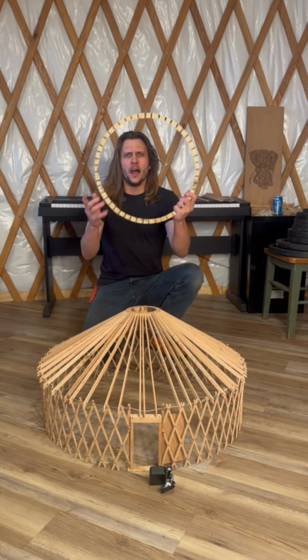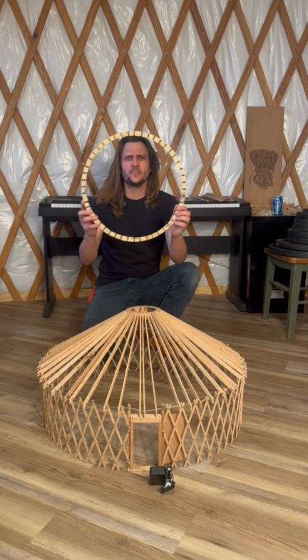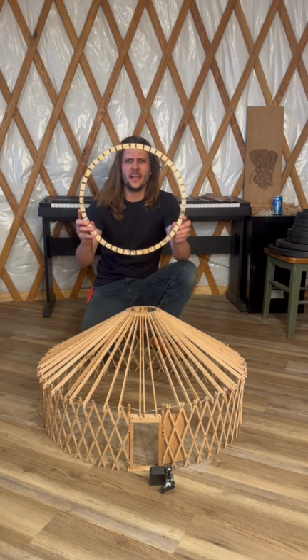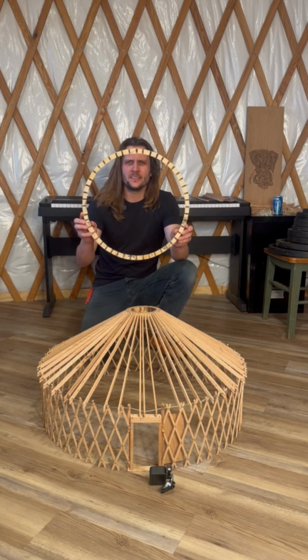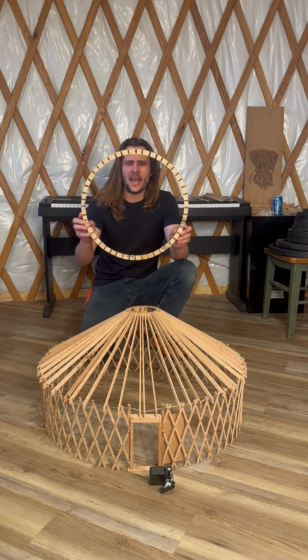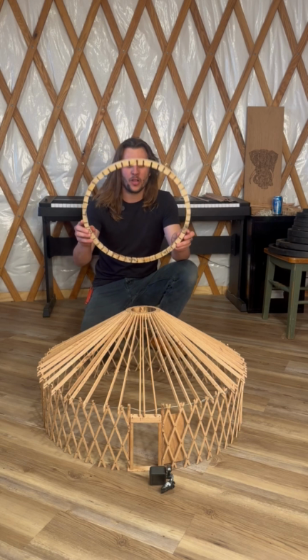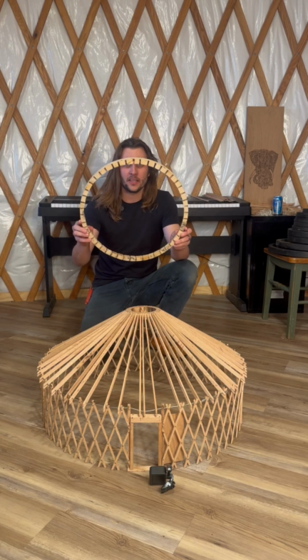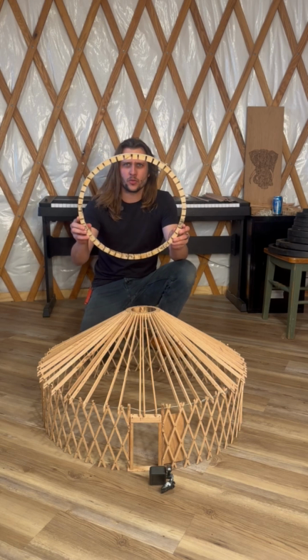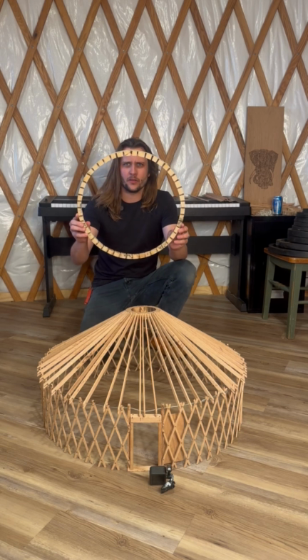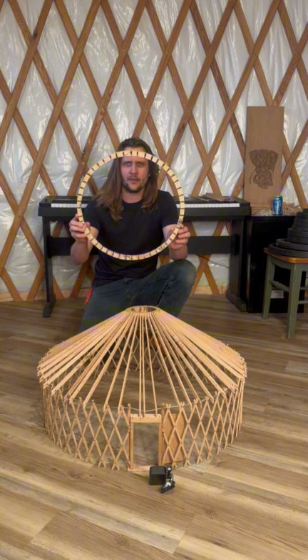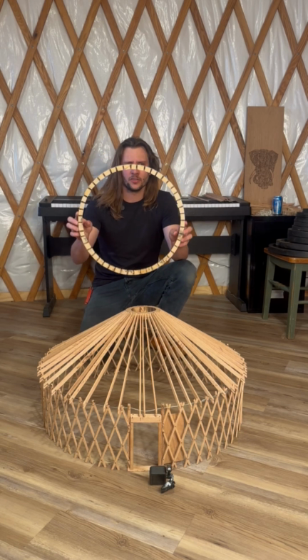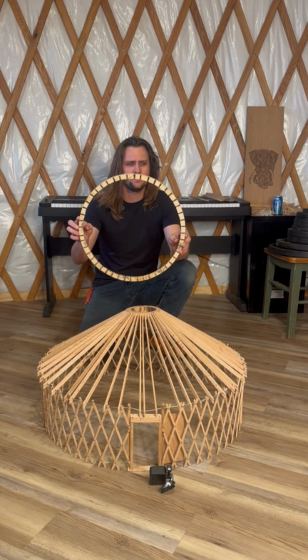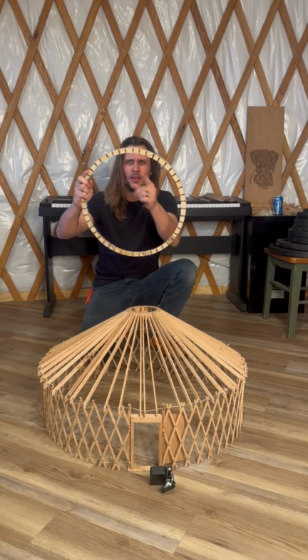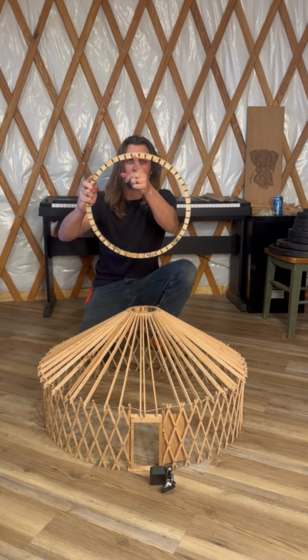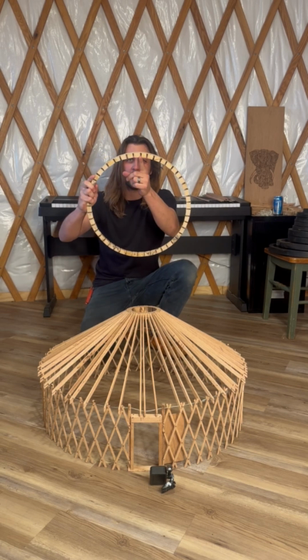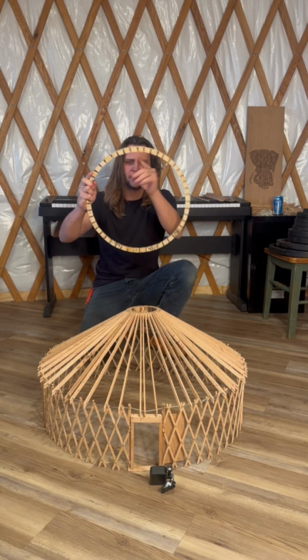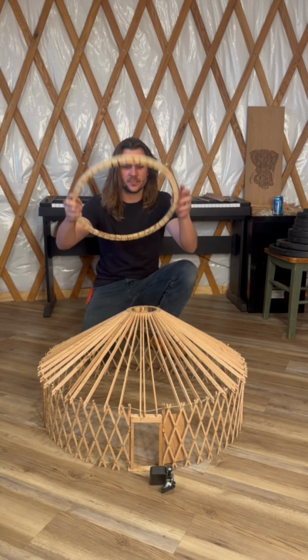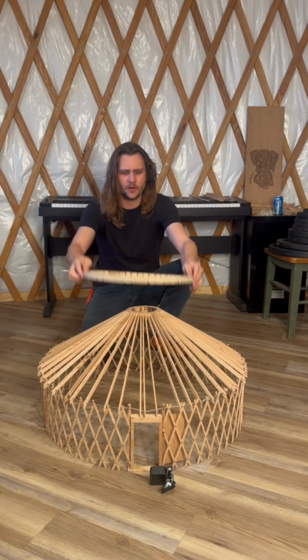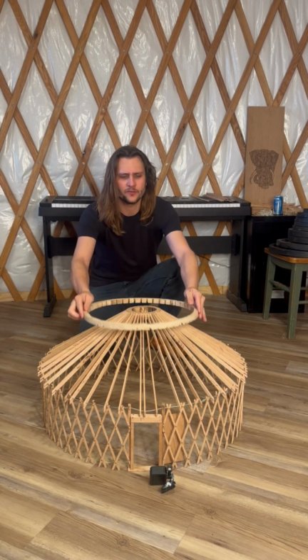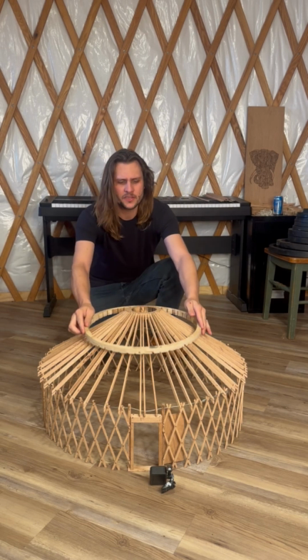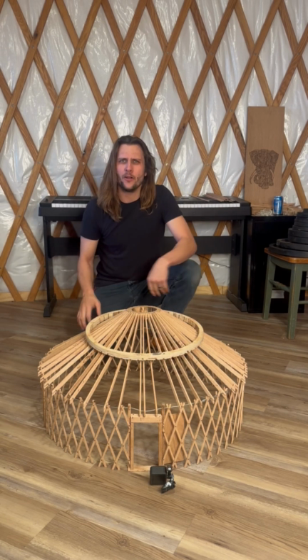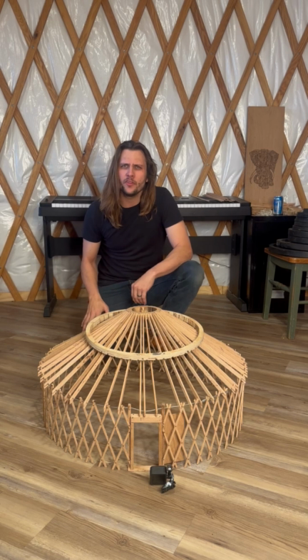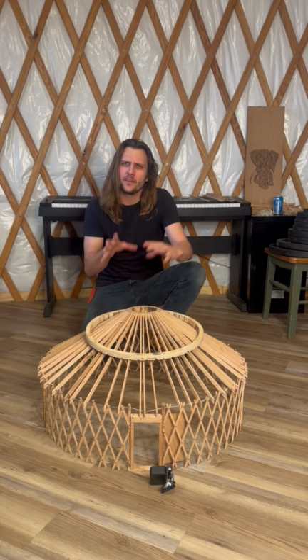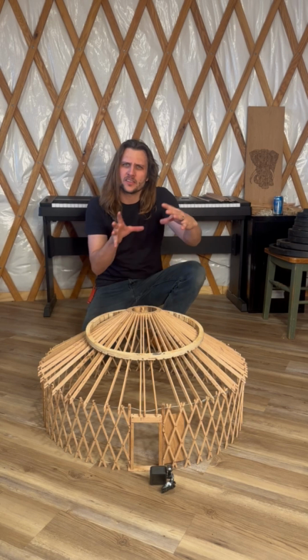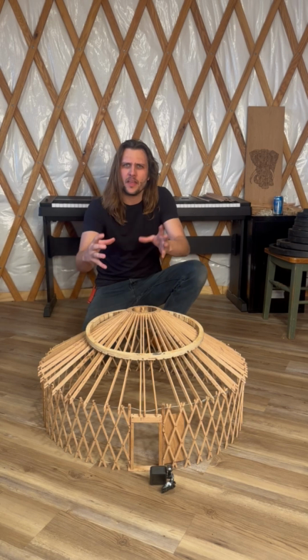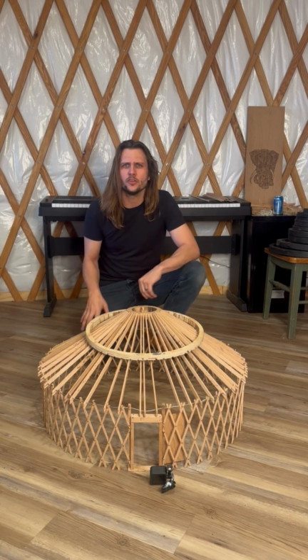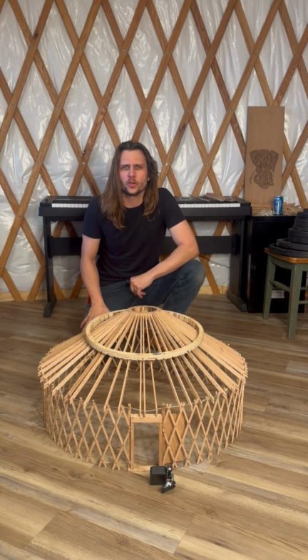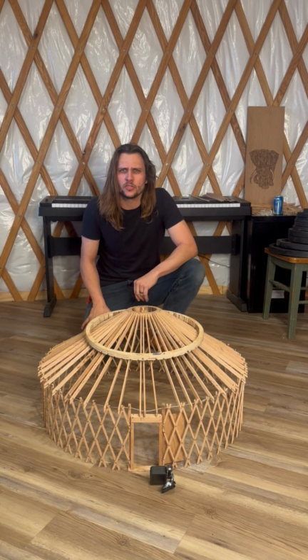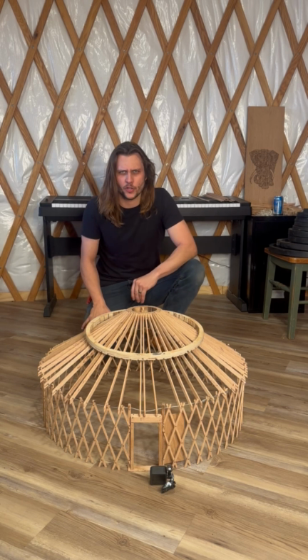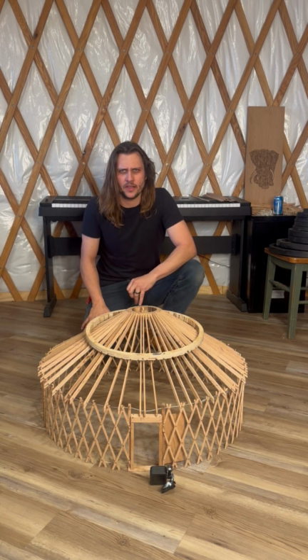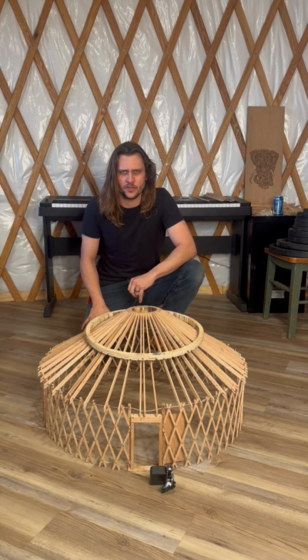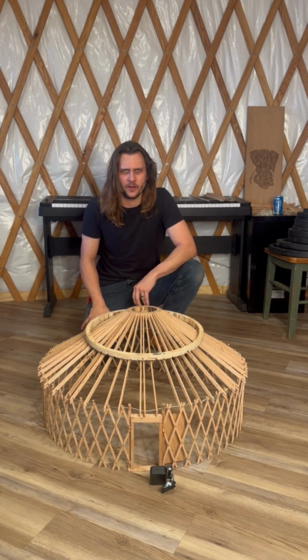I've decided to add blocking in between the rafters. There are slots that receive the rafters and hopefully prevent some of that torsional strain that was occurring.